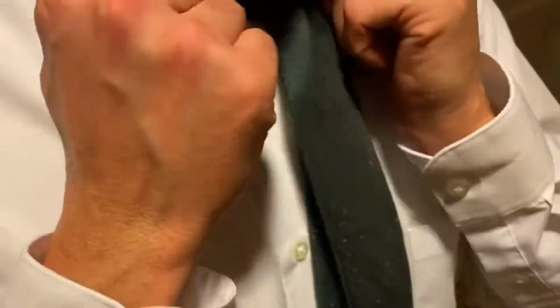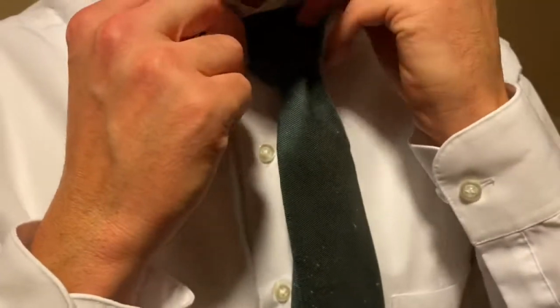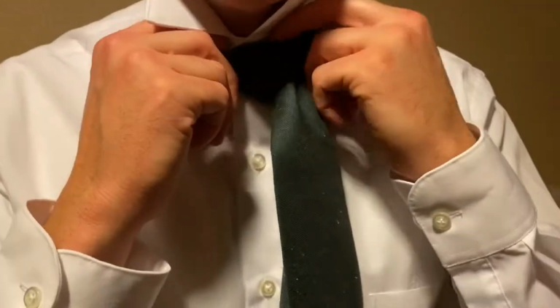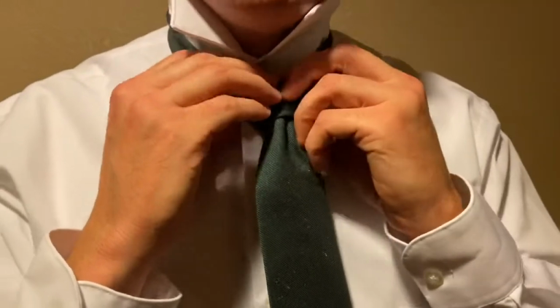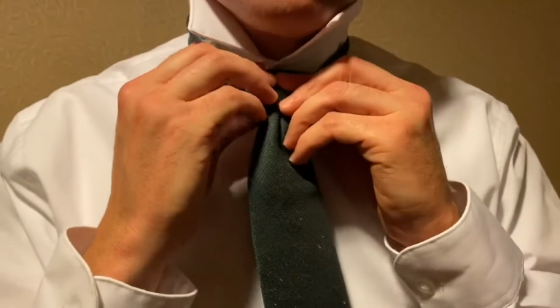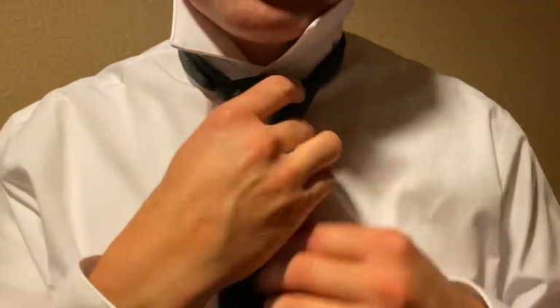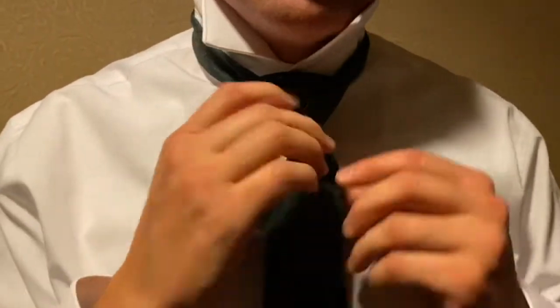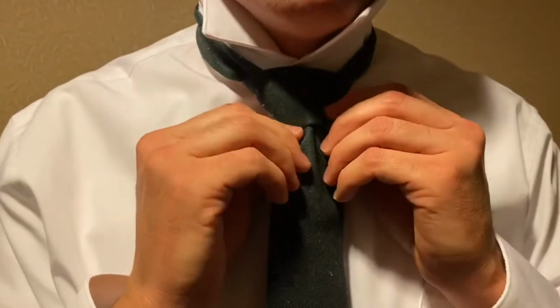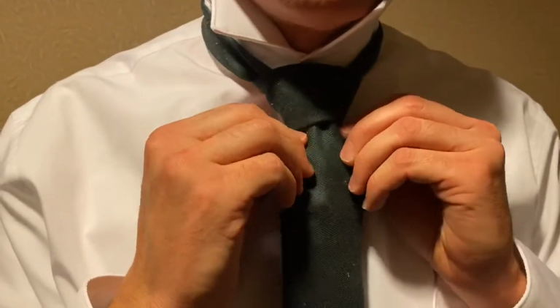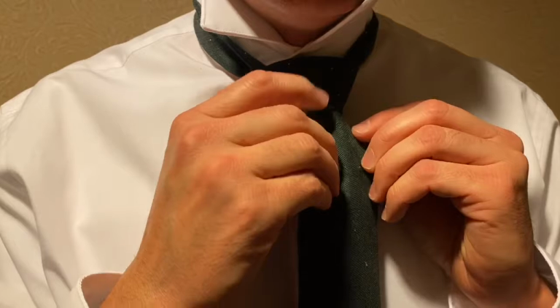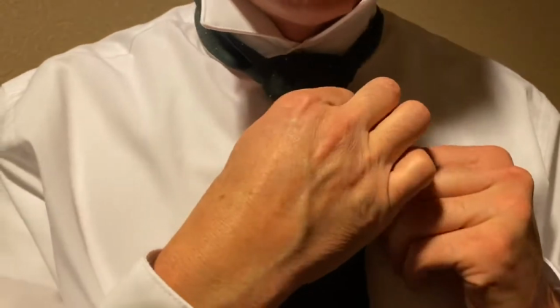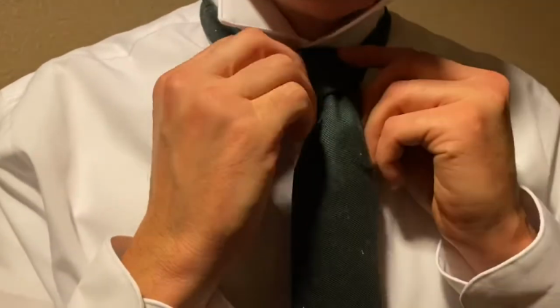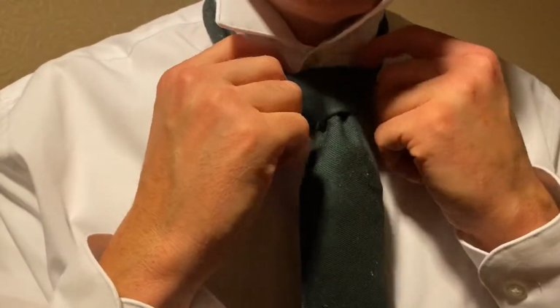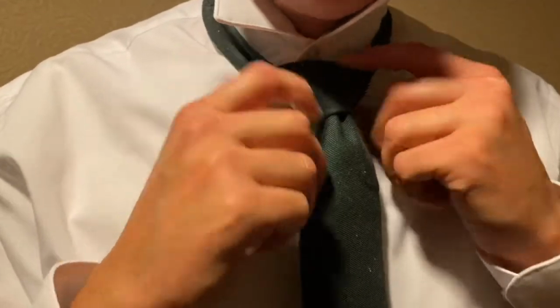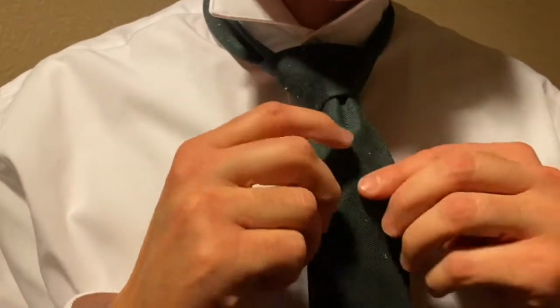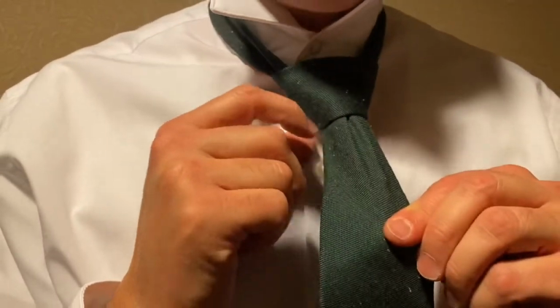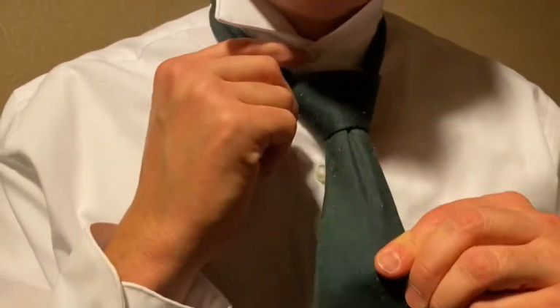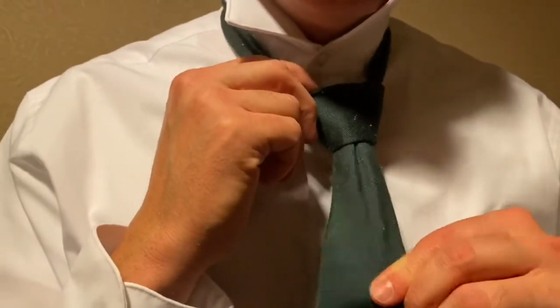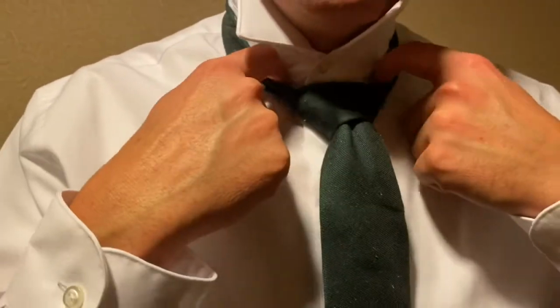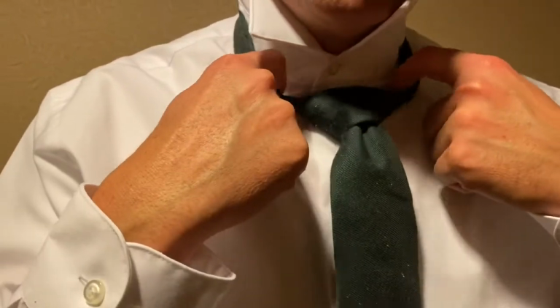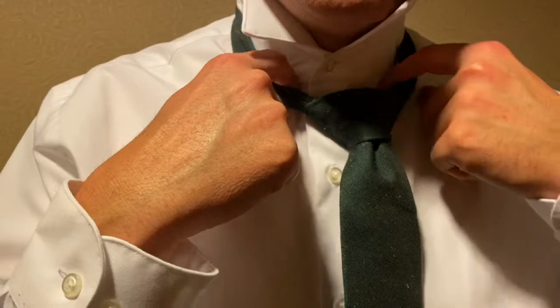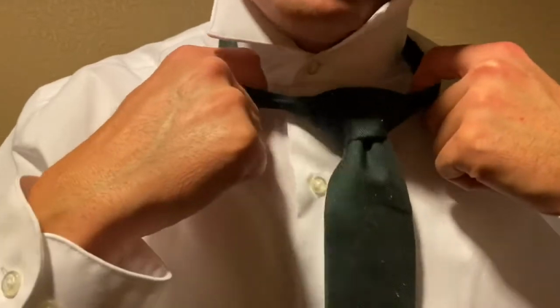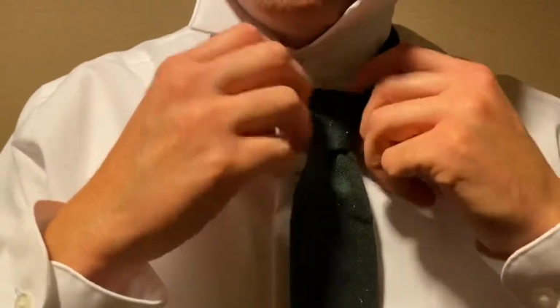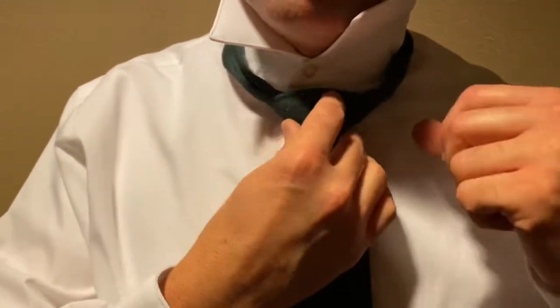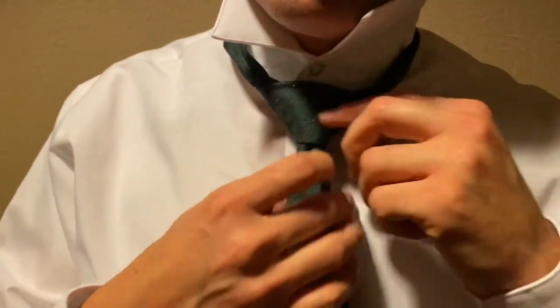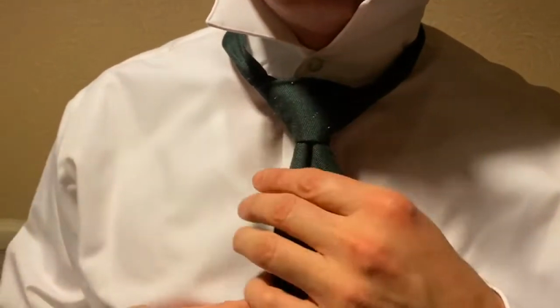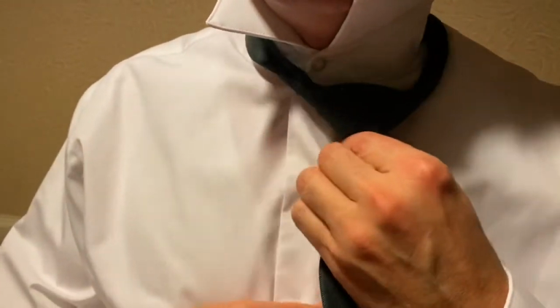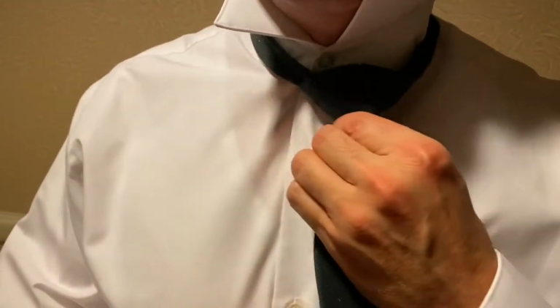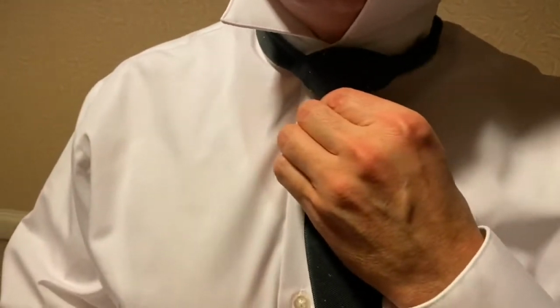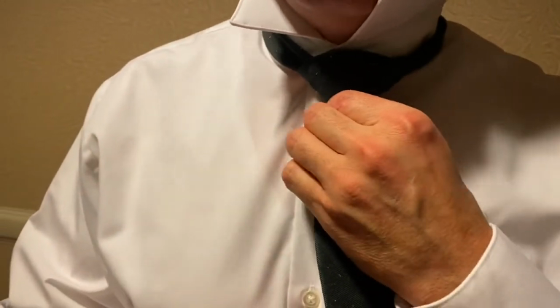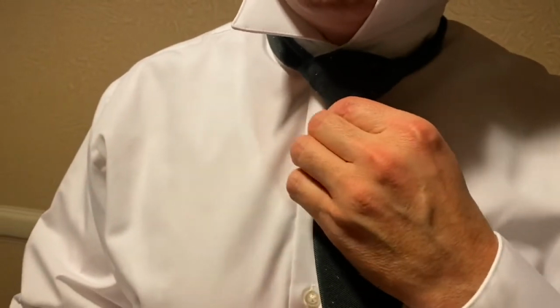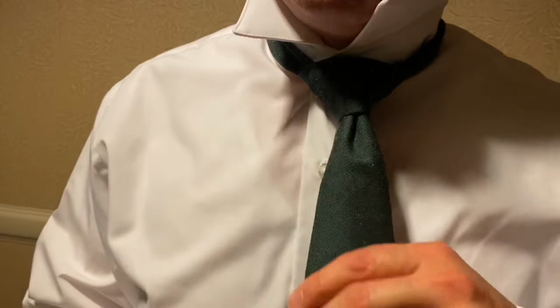Hold the knot and pull it up. You can see the double Windsor — it makes a nice big triangle knot. You can adjust the knot a little bit. You can pull it a little tighter, and when you pull these ends it really makes that triangle on the knot.